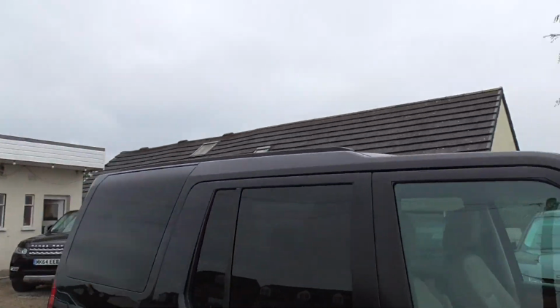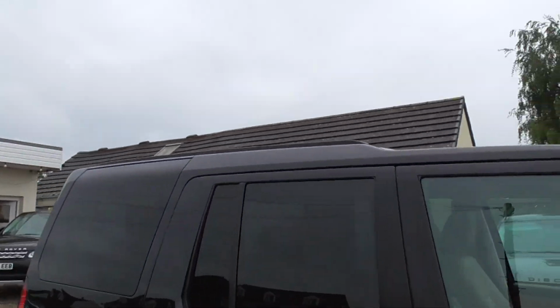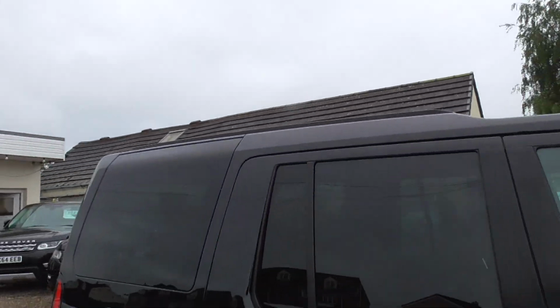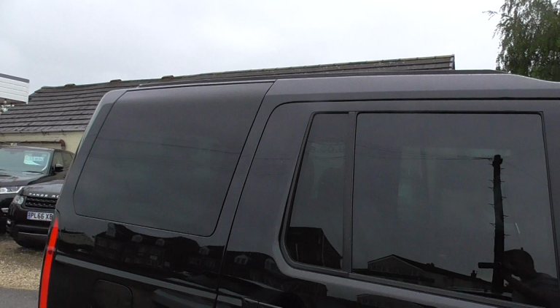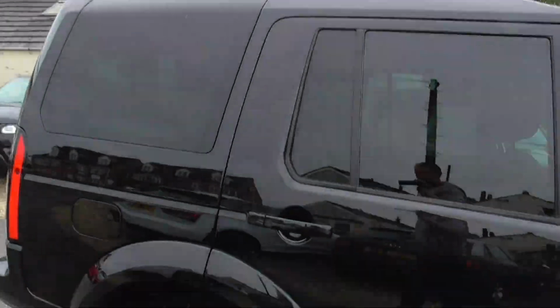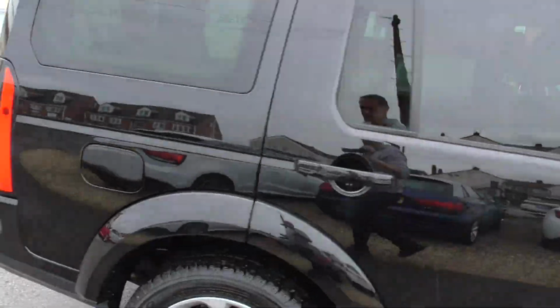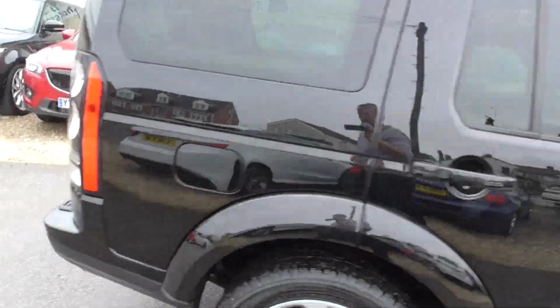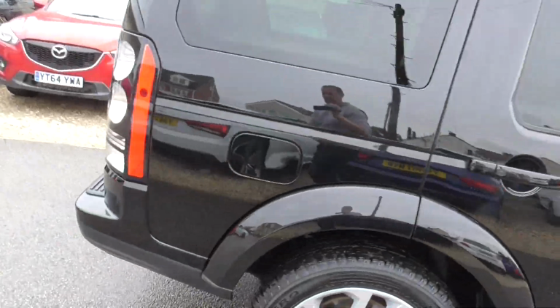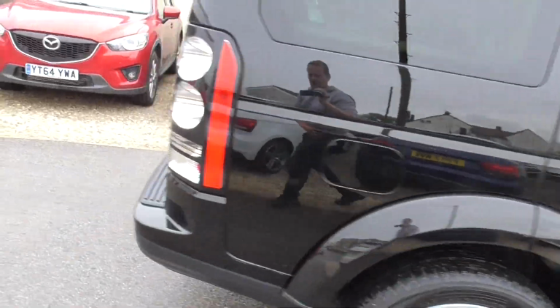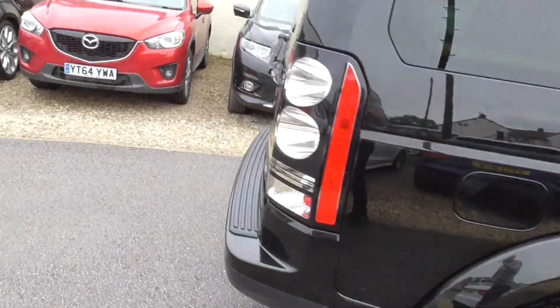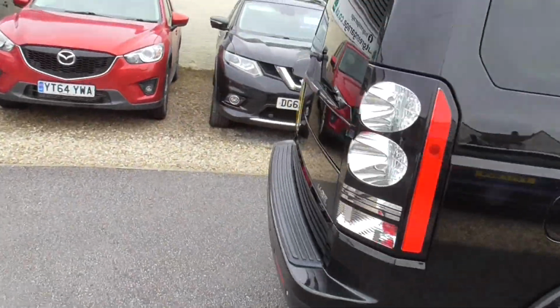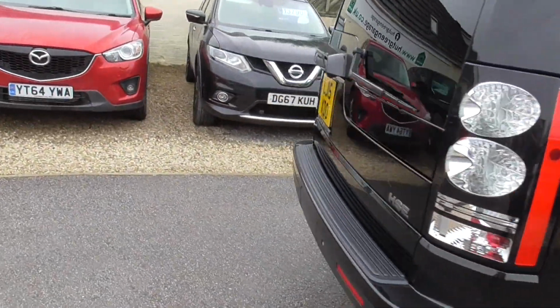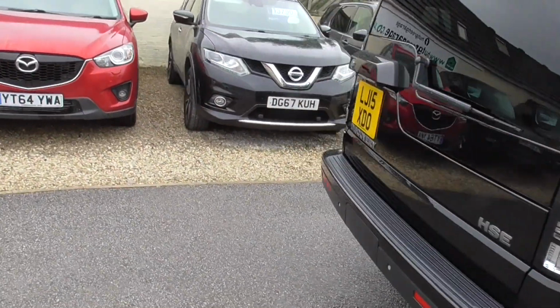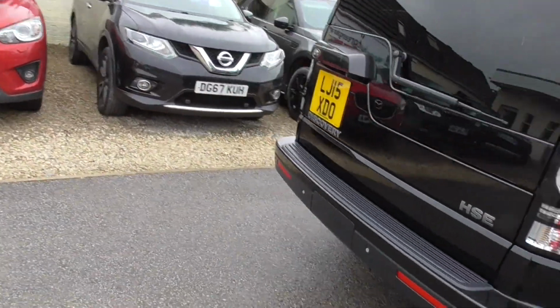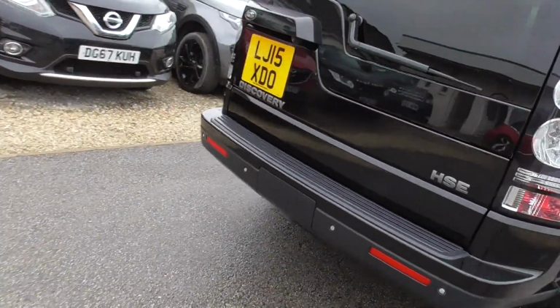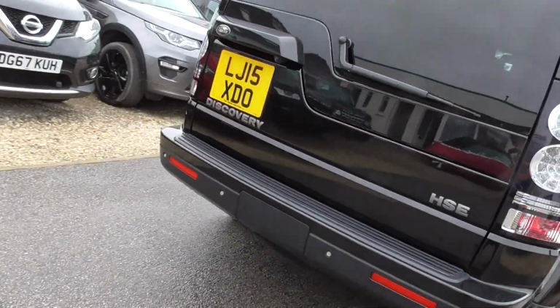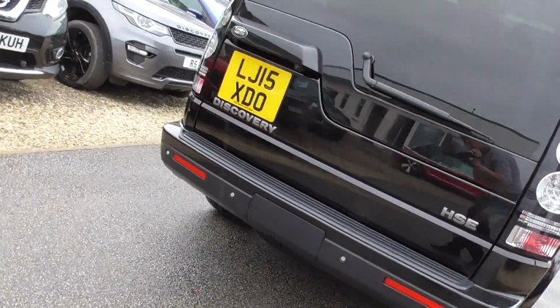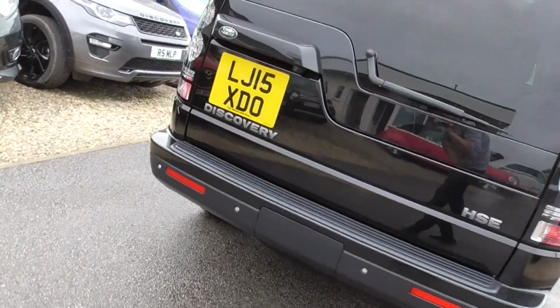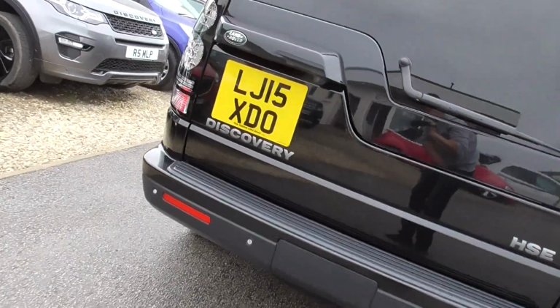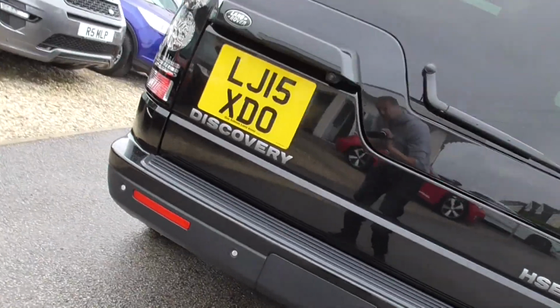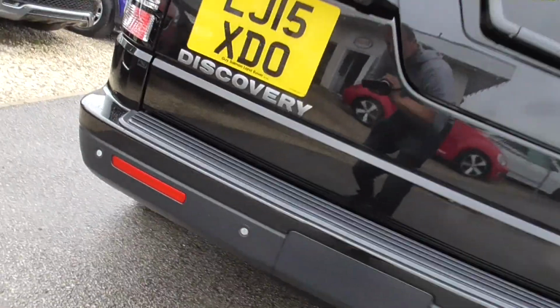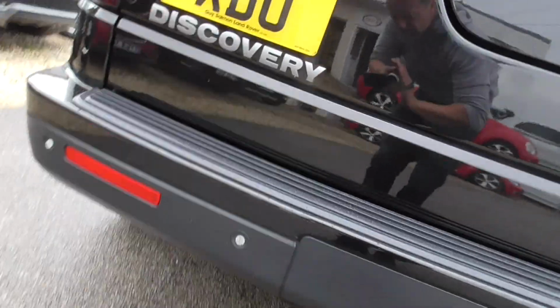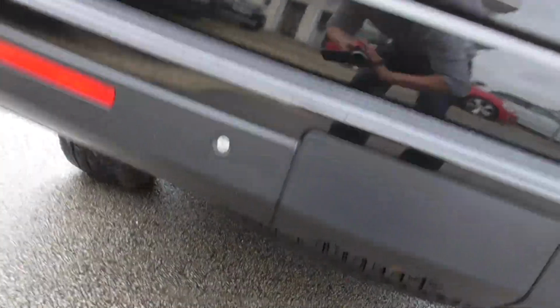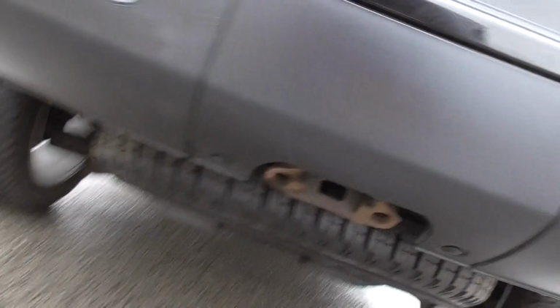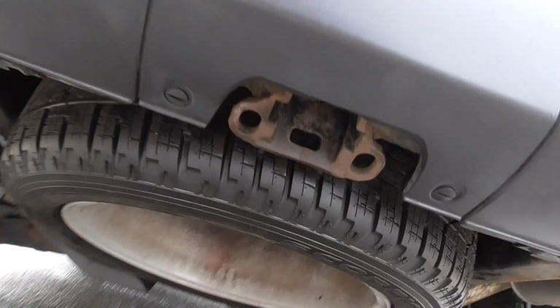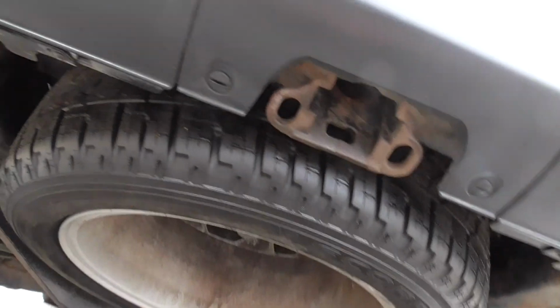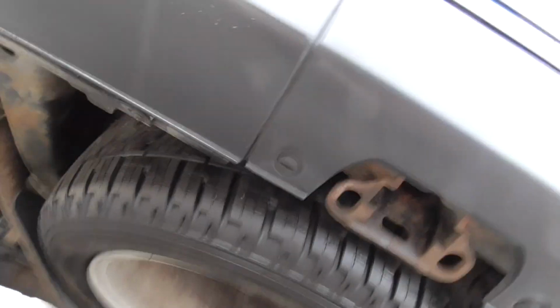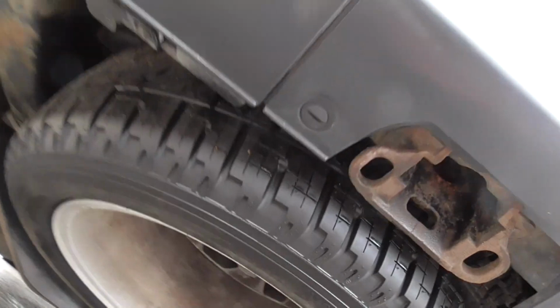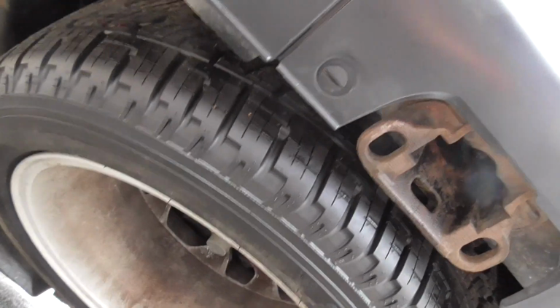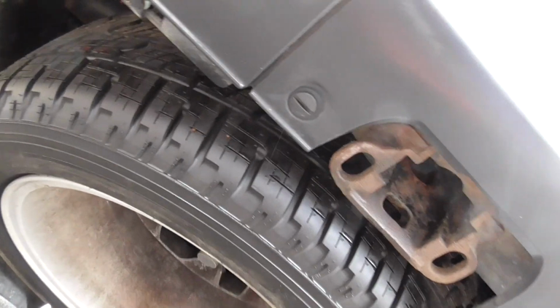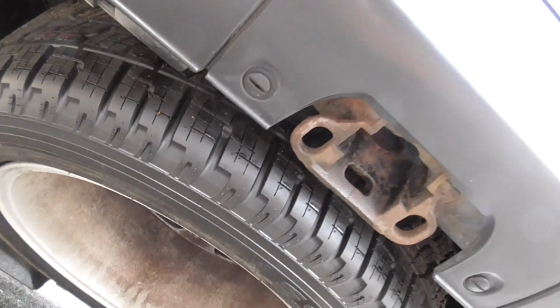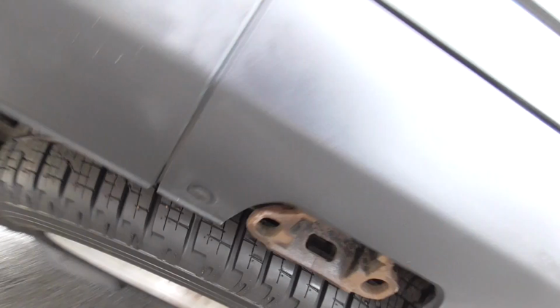Tinted windows in the back. We've got a spare wheel underneath and it's a full size alloy.